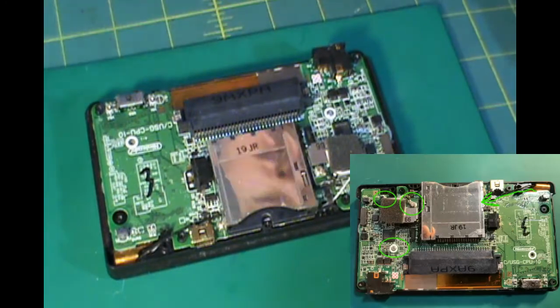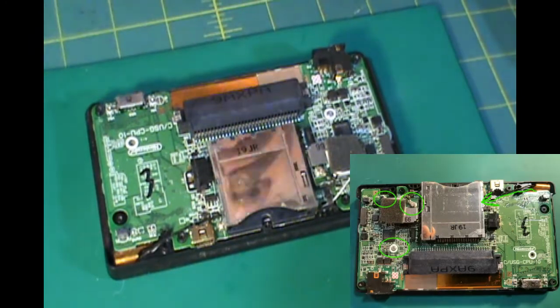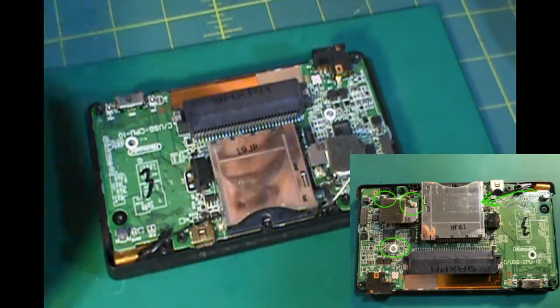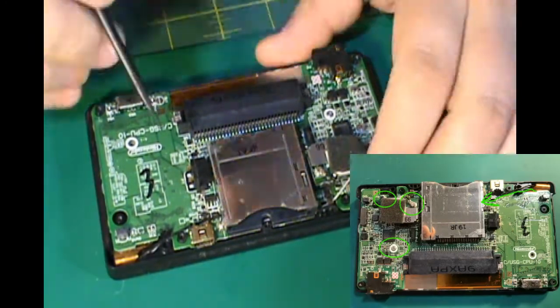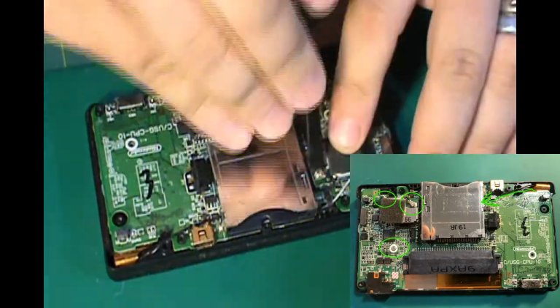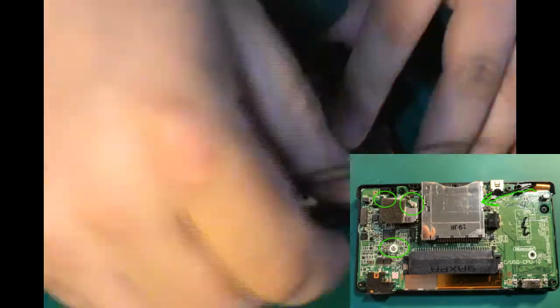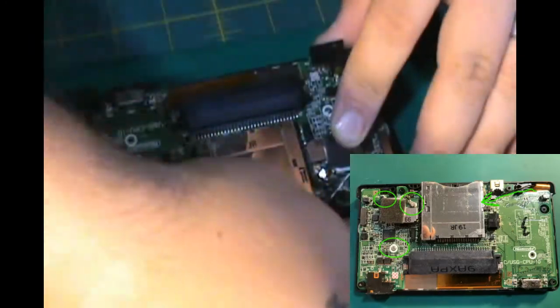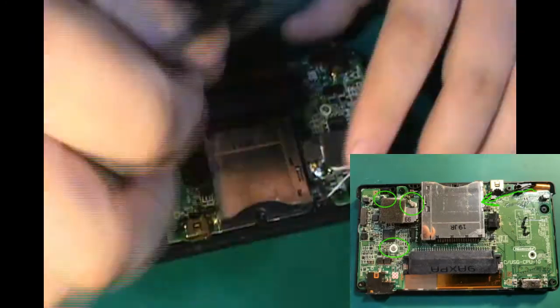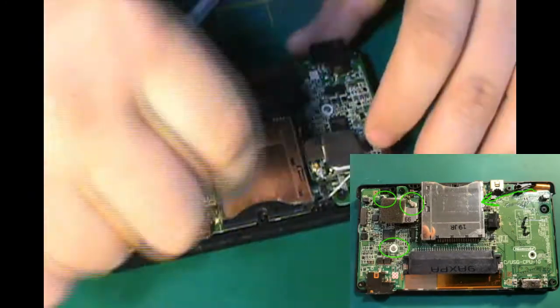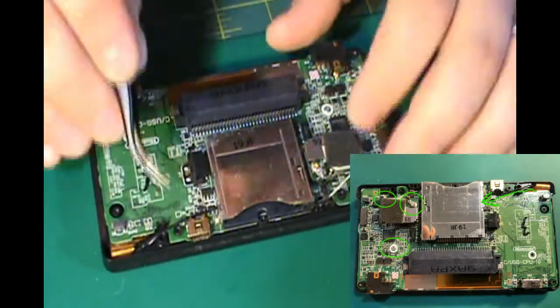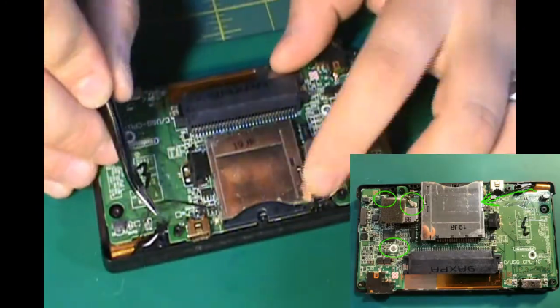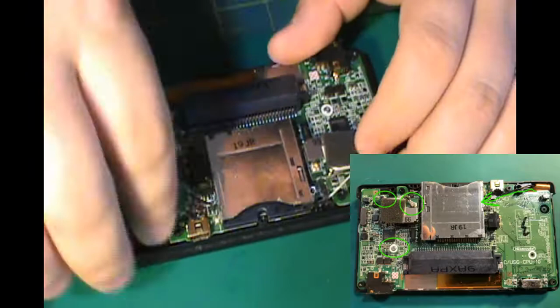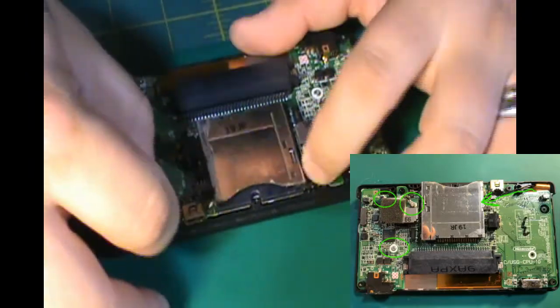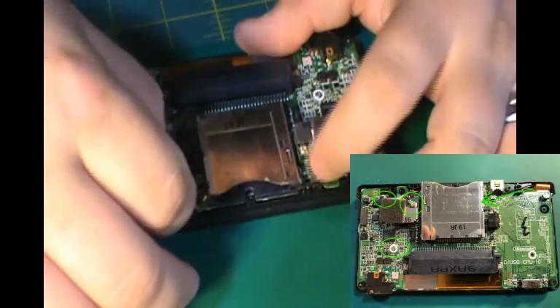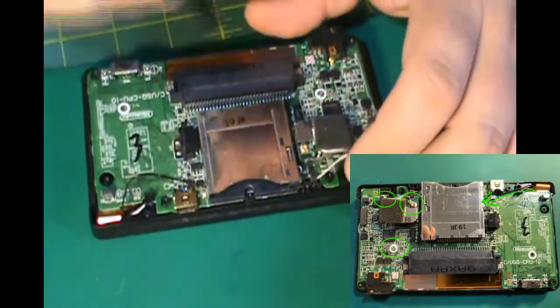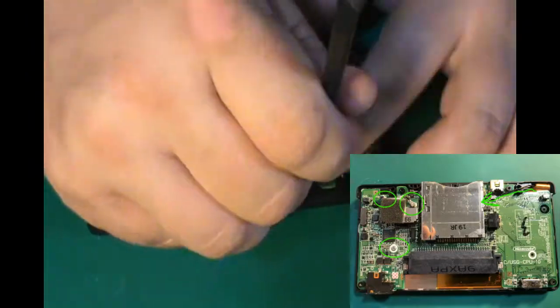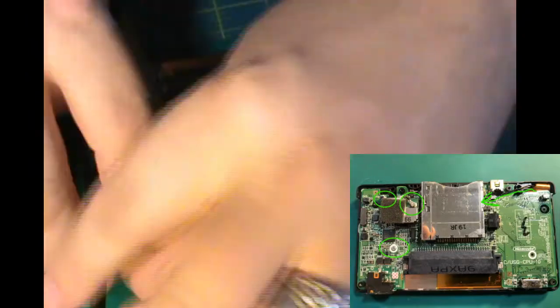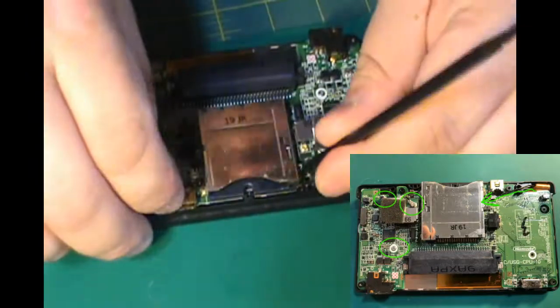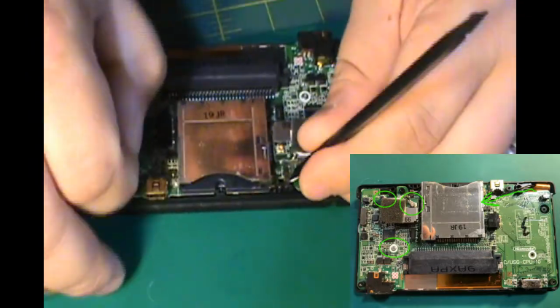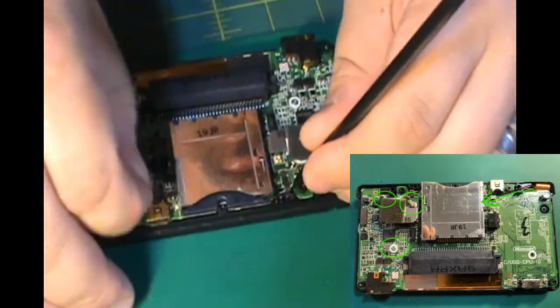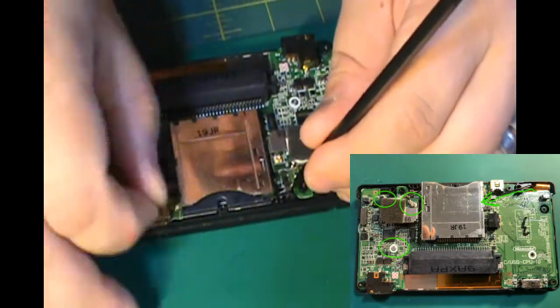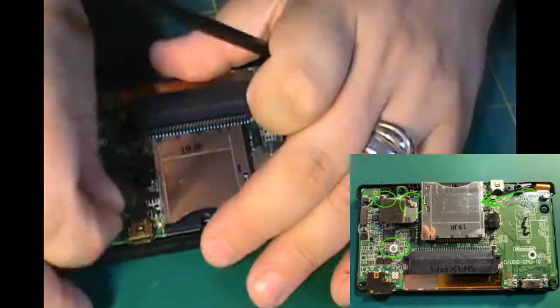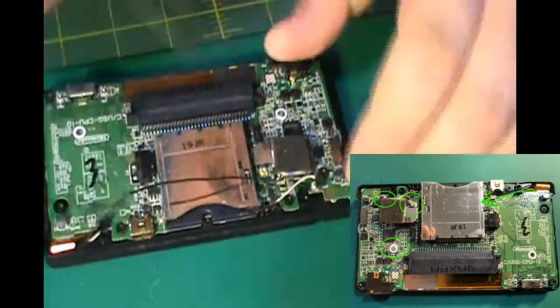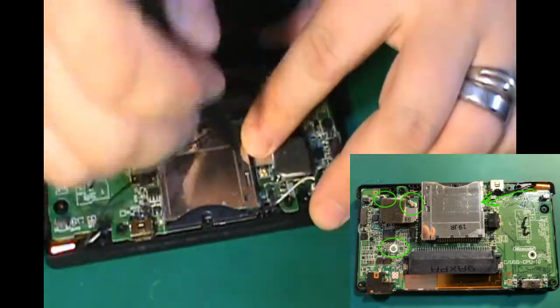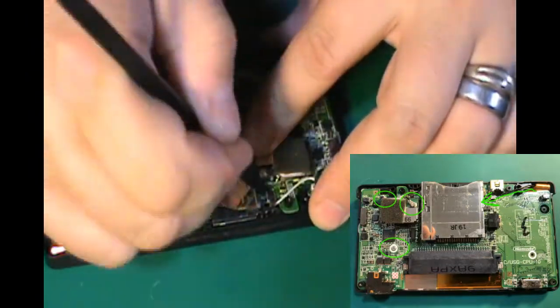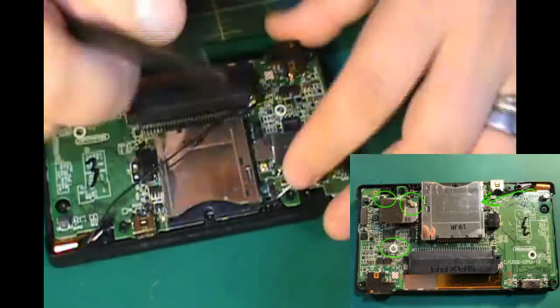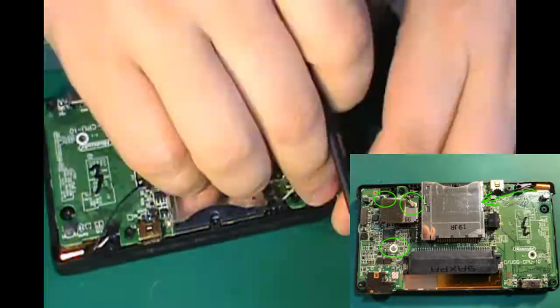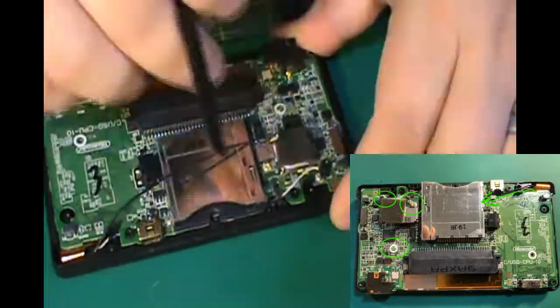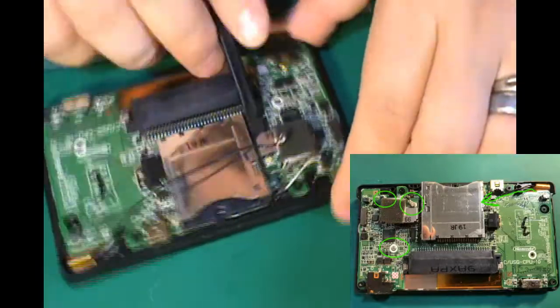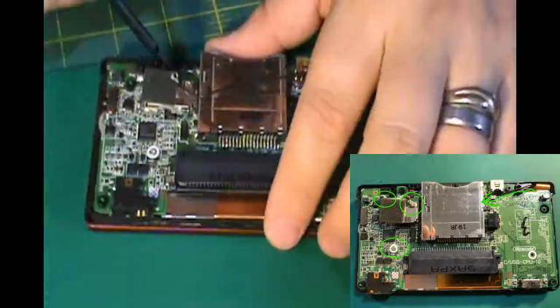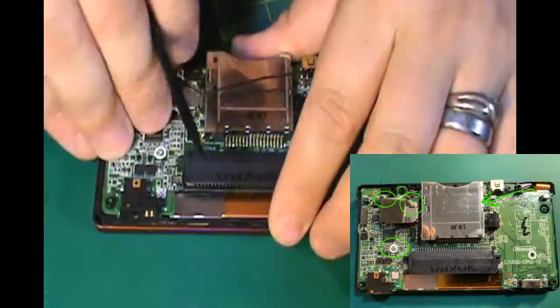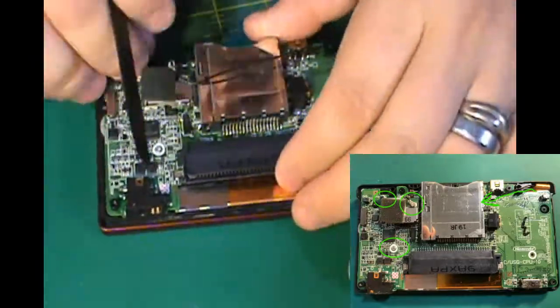Next, there's one screw off to the left side of the motherboard here, and then two cables that need to be unplugged. There's a white one and a black one. The black one runs underneath the cartridge reader.